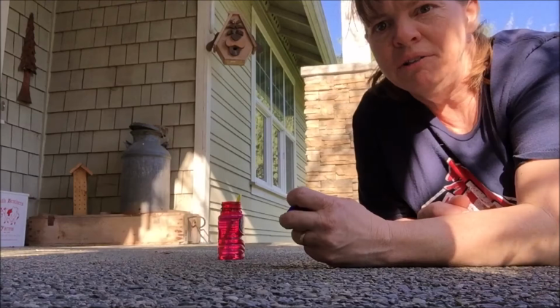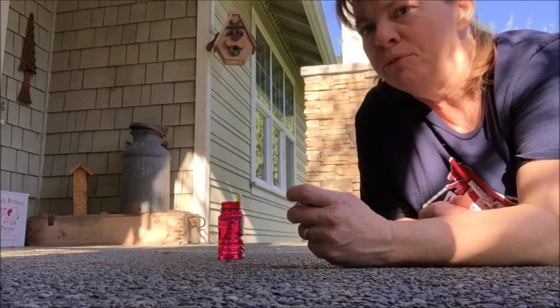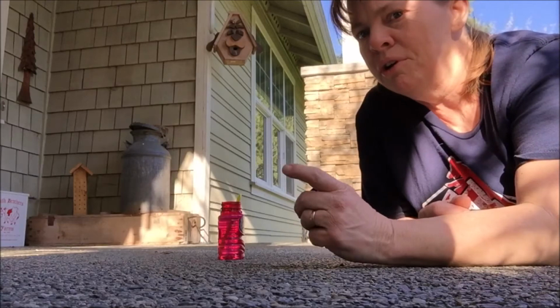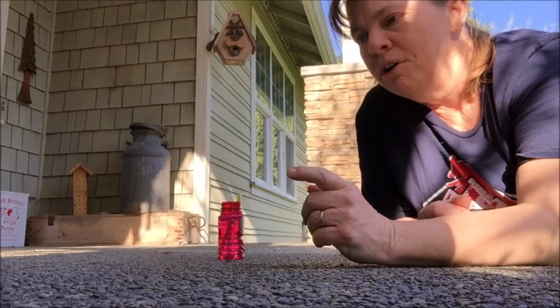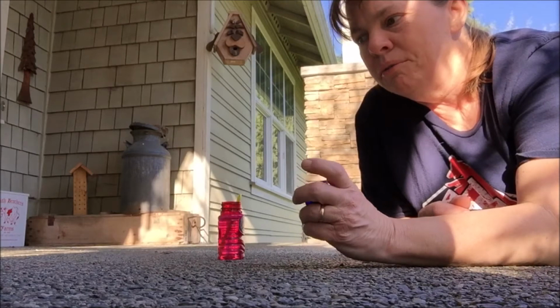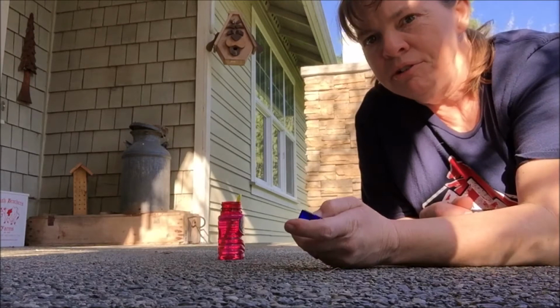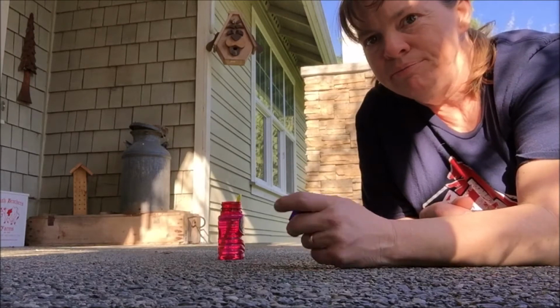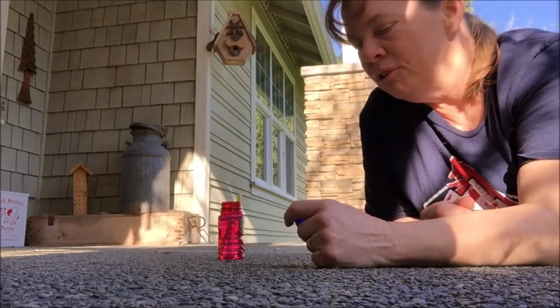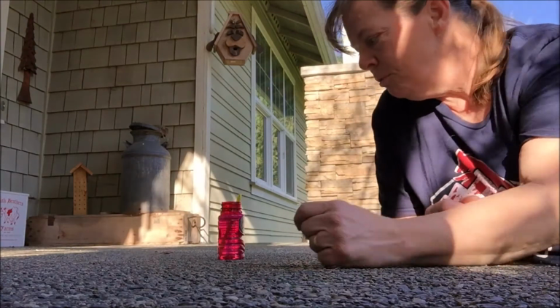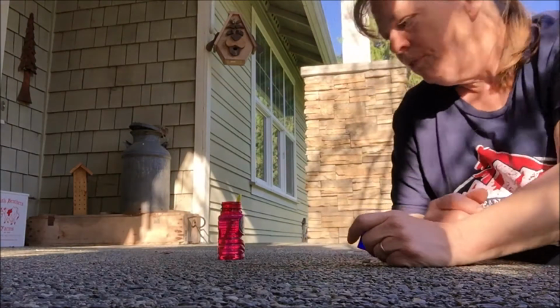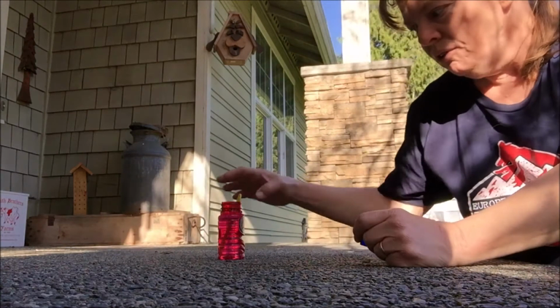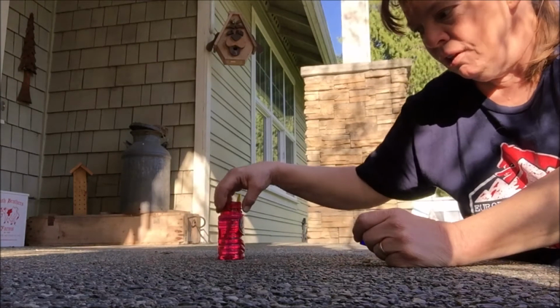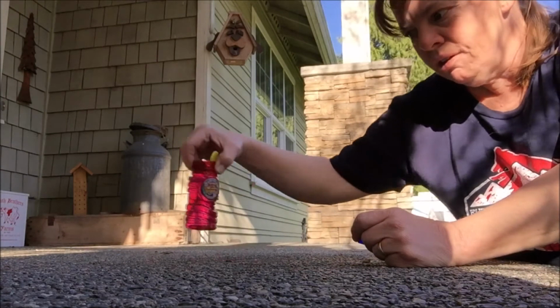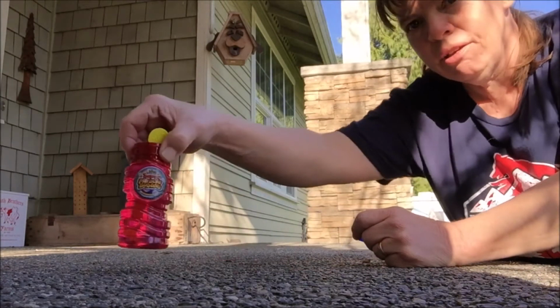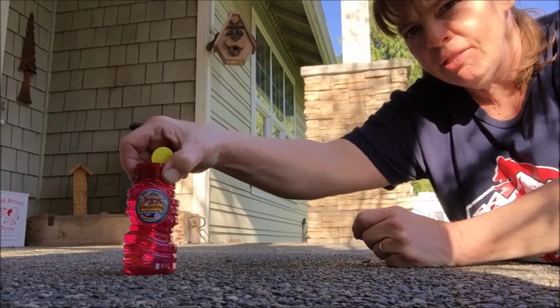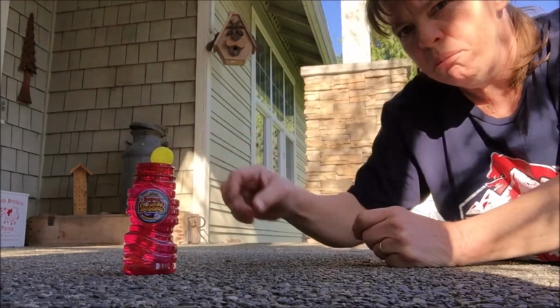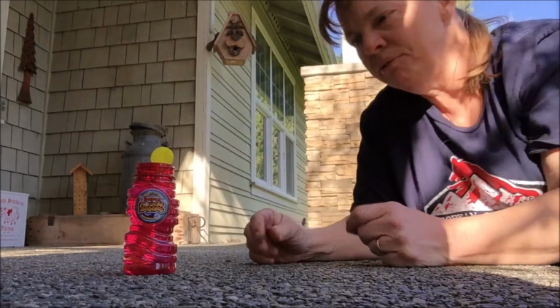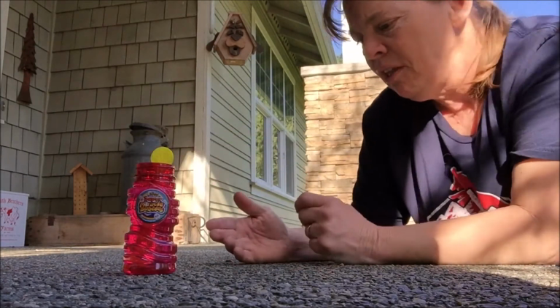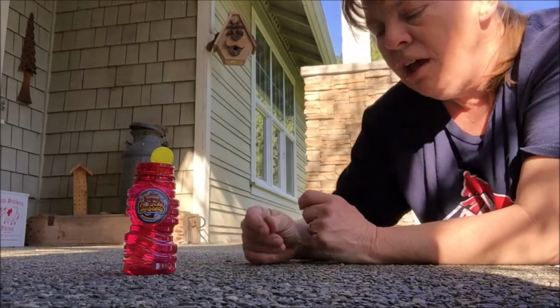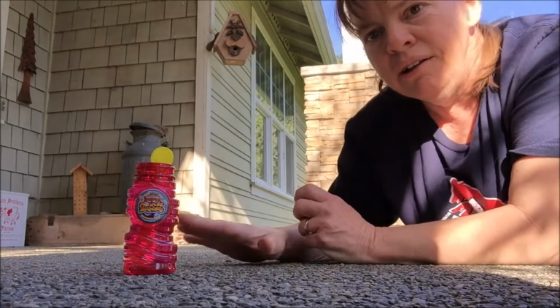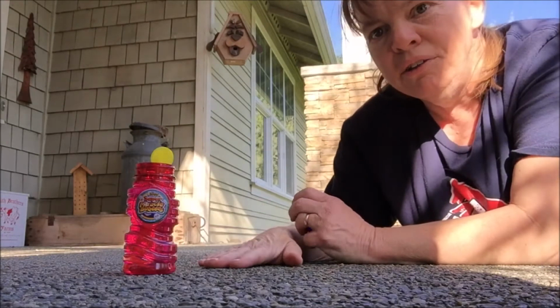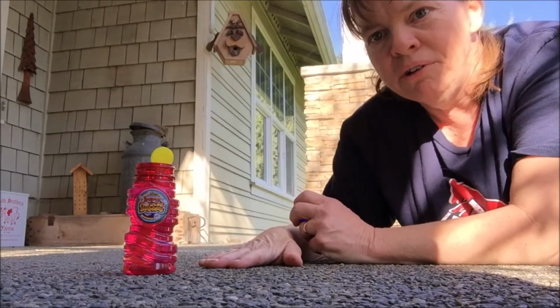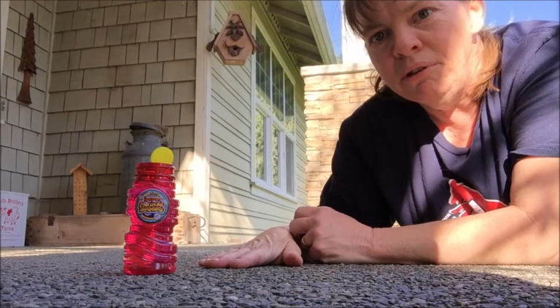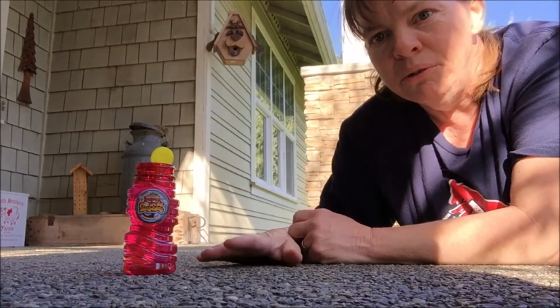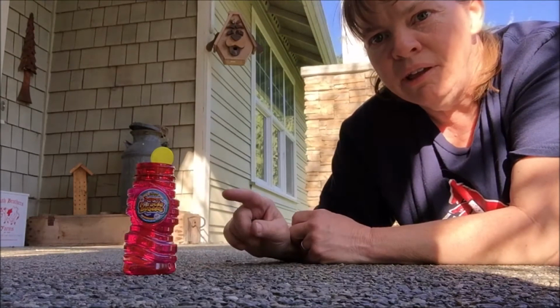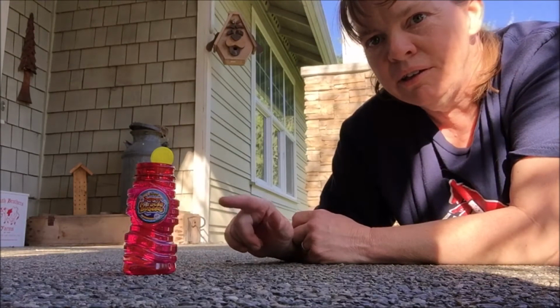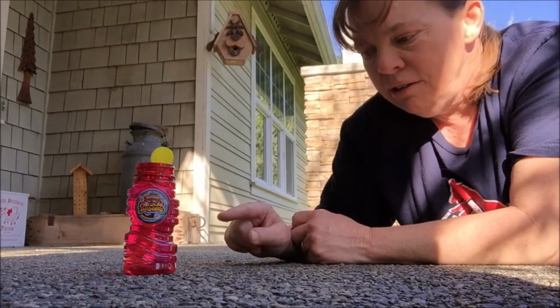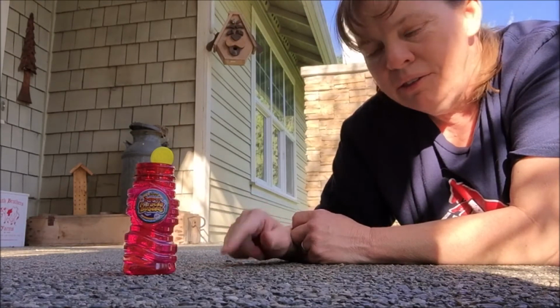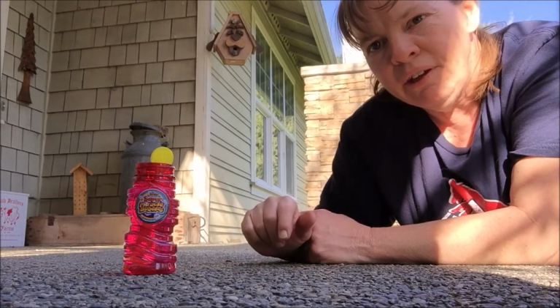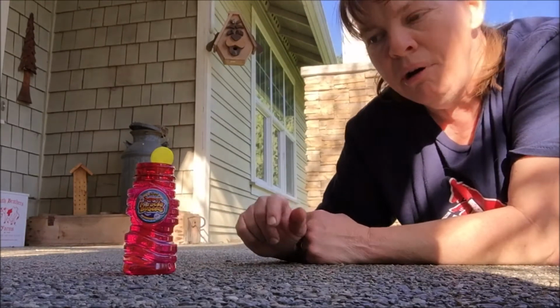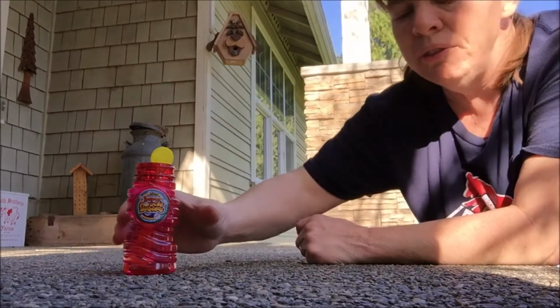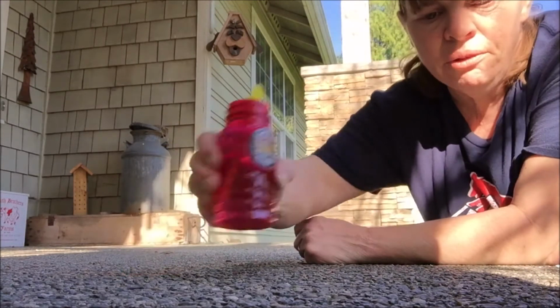Tips for clicker training. I'm going to show you one. So you take a thing of bubbles and your job is to click the second it pops on the floor.